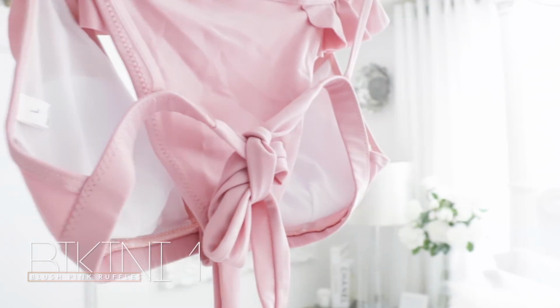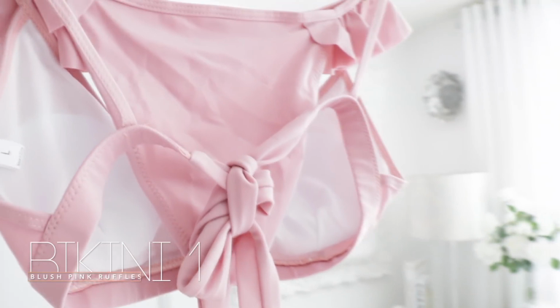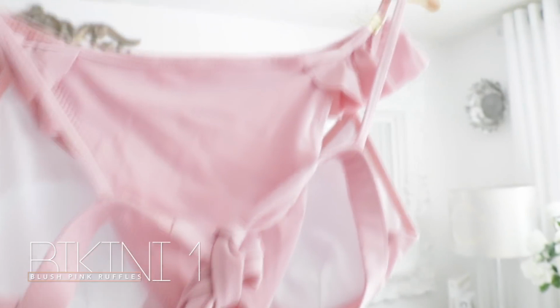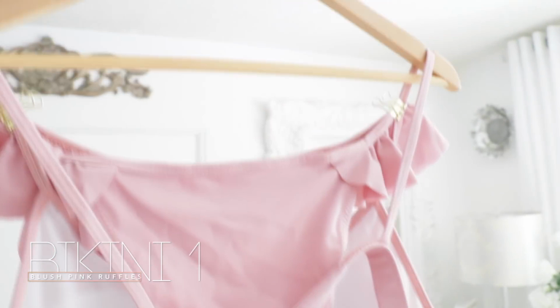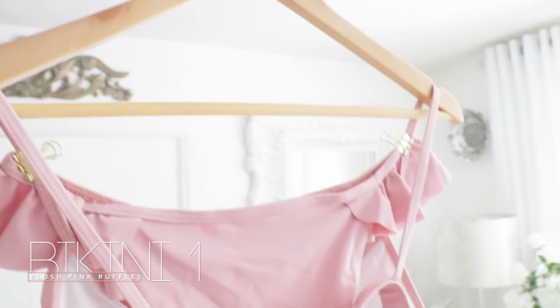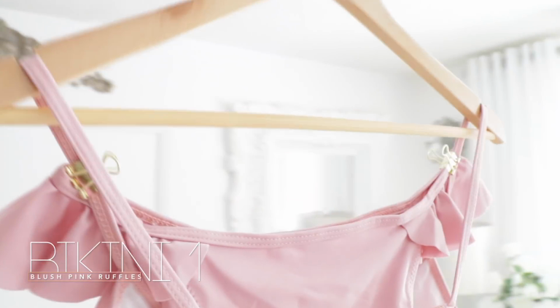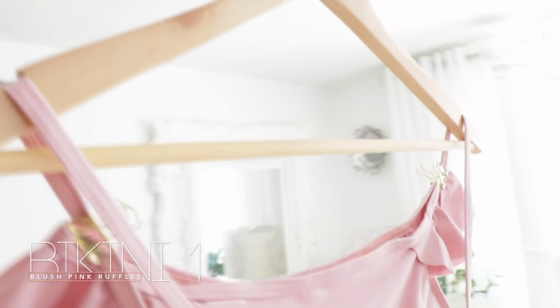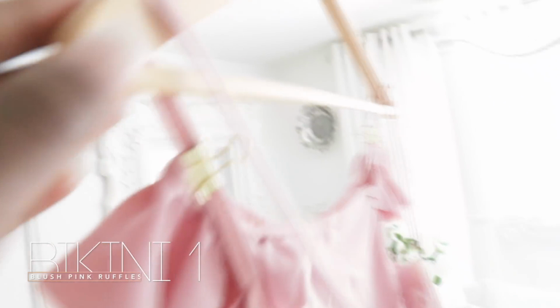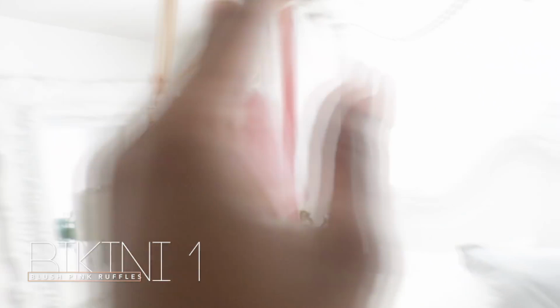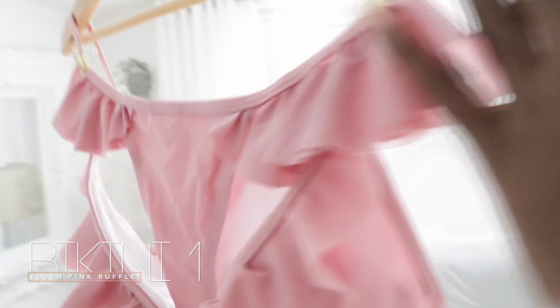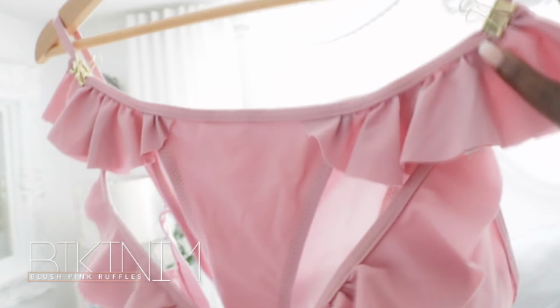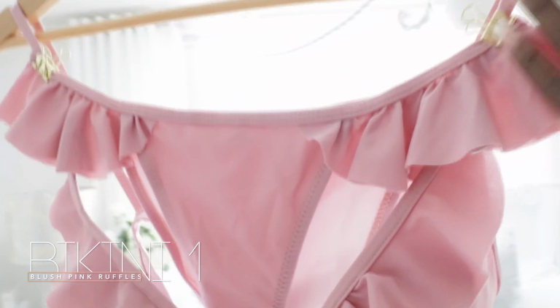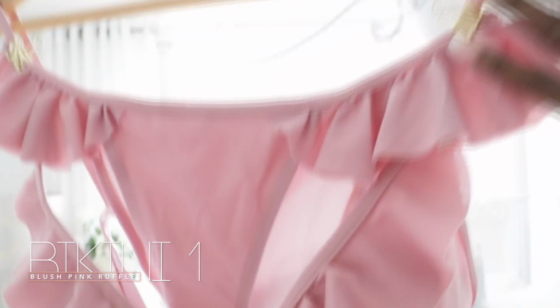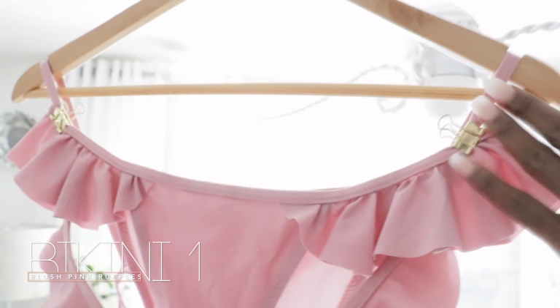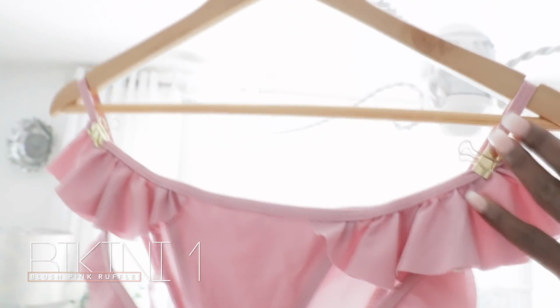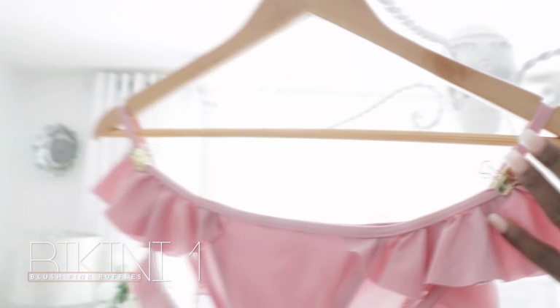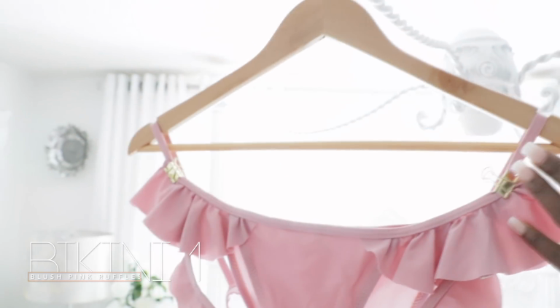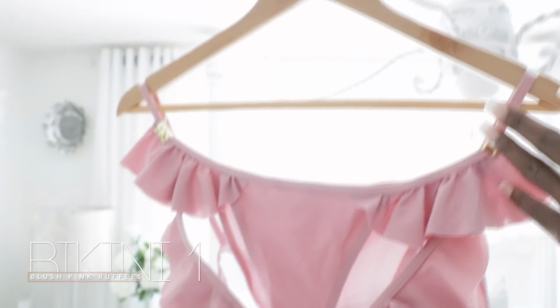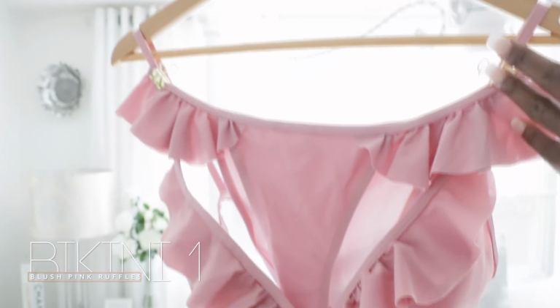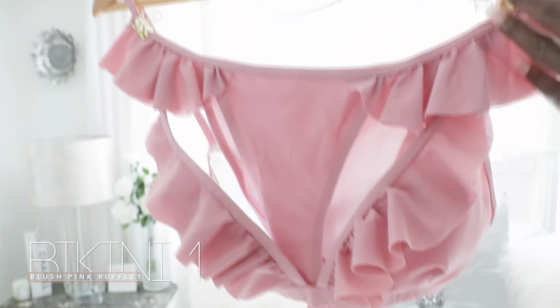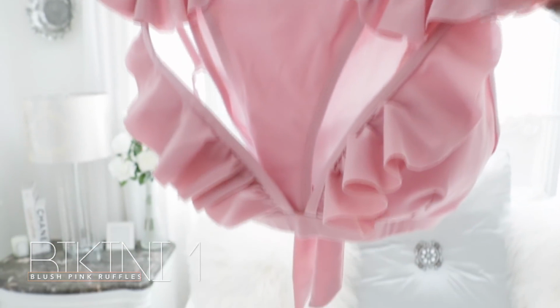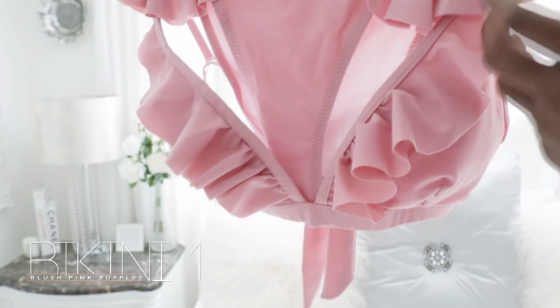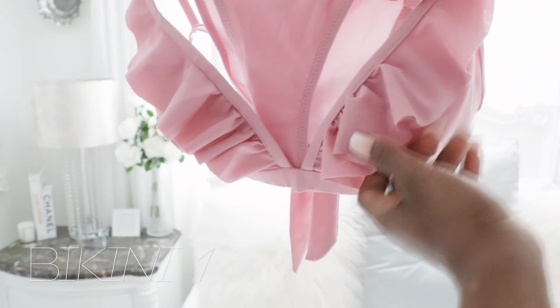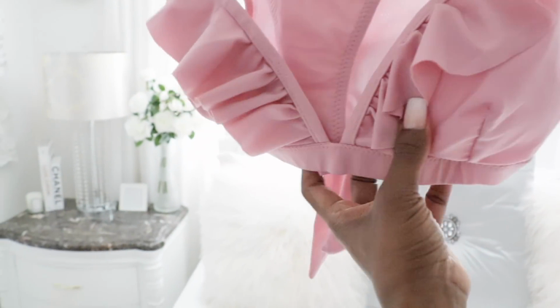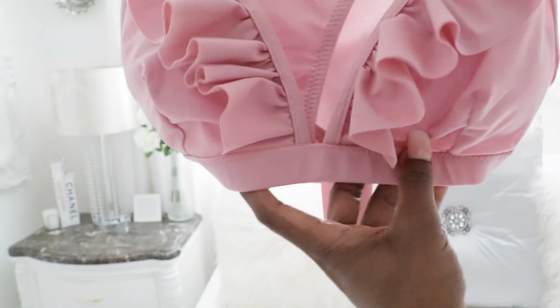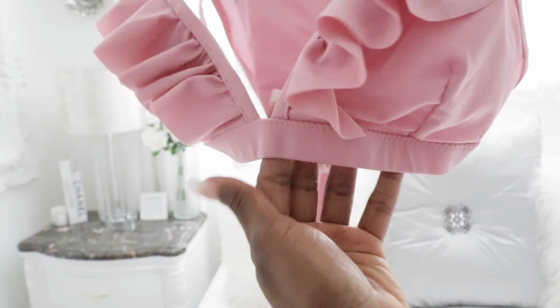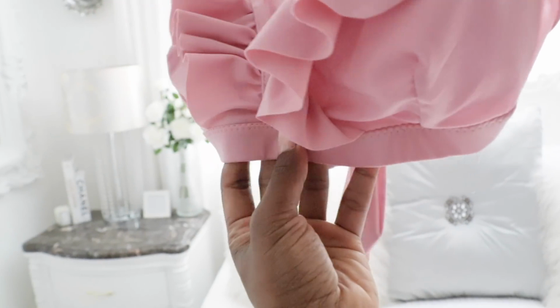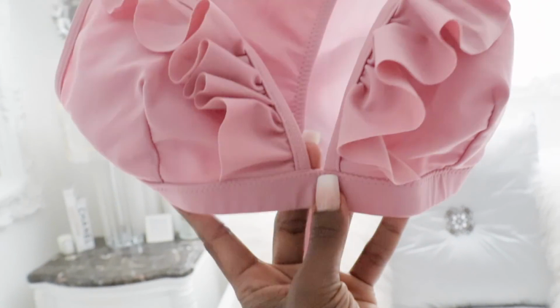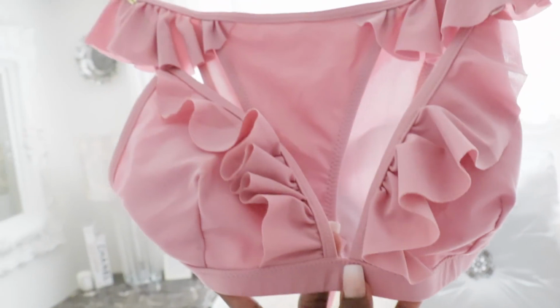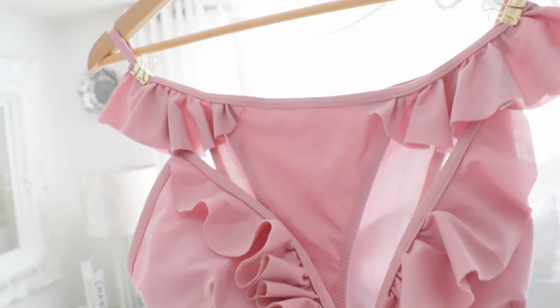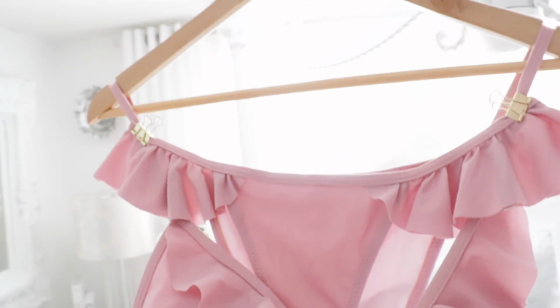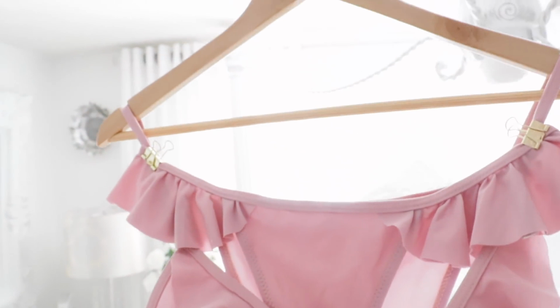In this beautiful blush pink bikini — isn't she cute? She's so cute. I like it. And those ruffles, though. I cannot get enough of the ruffles because it just adds such a feminine flair to this bathing suit.